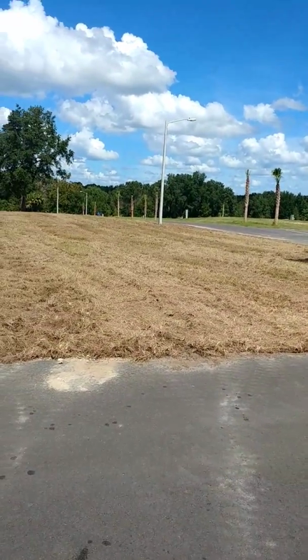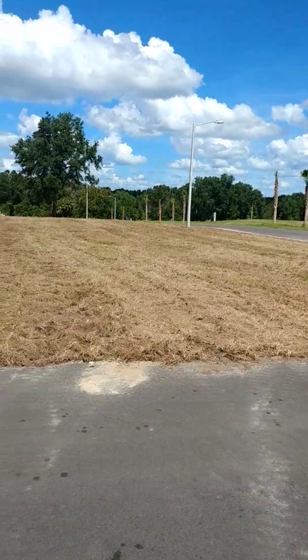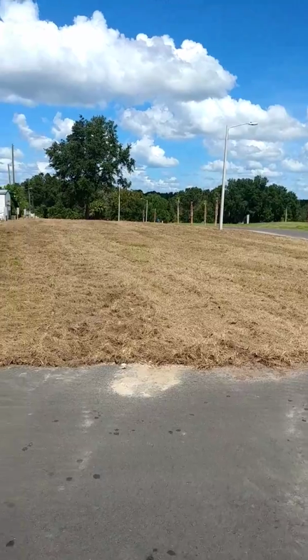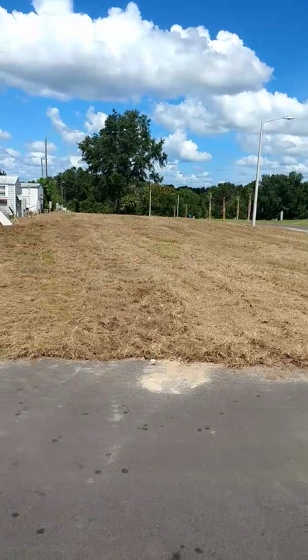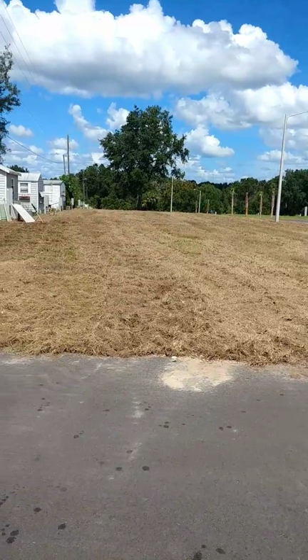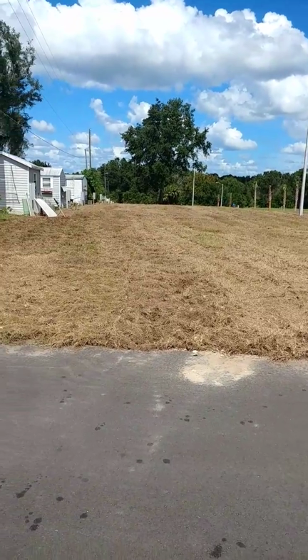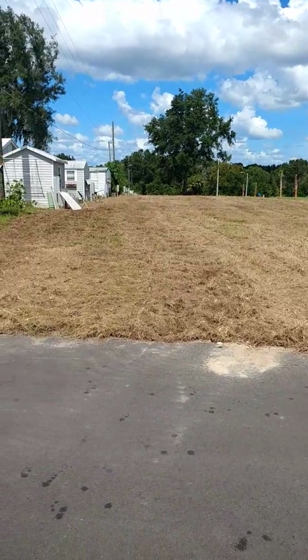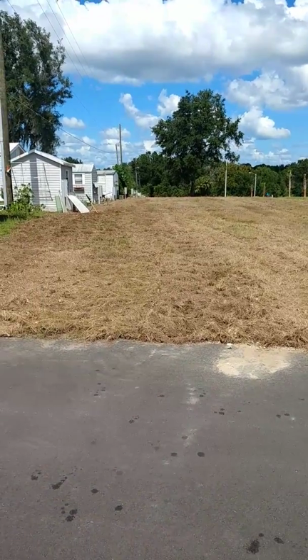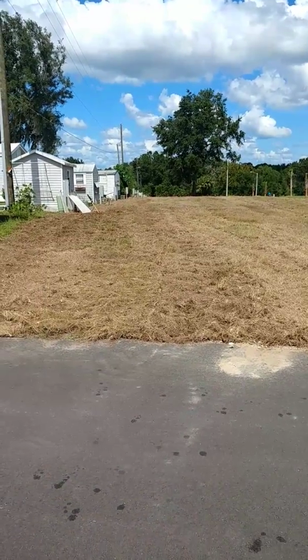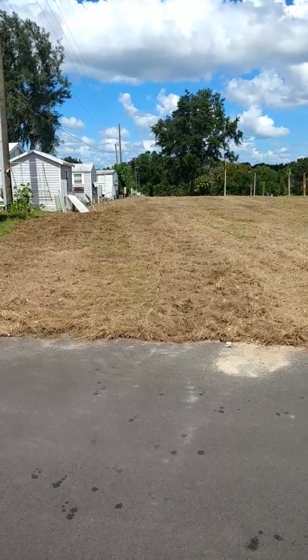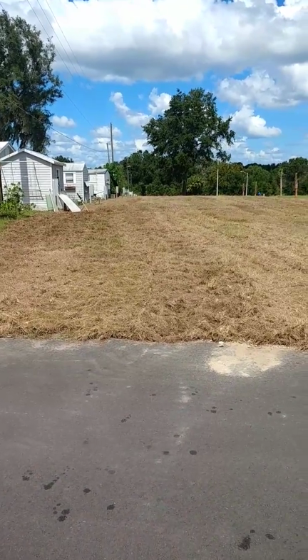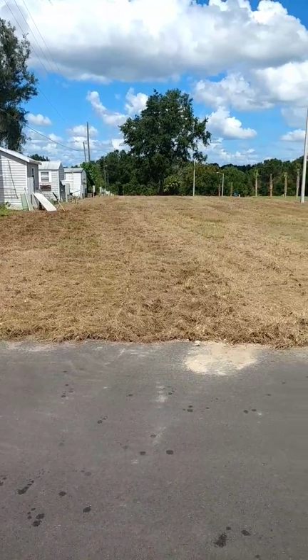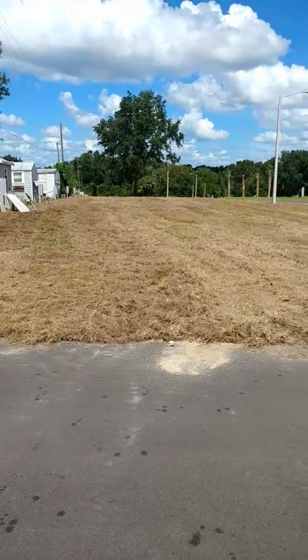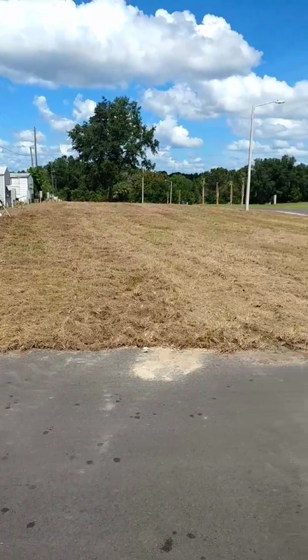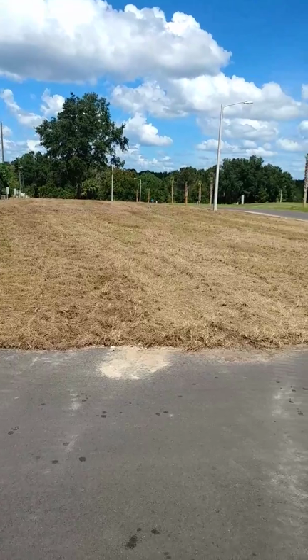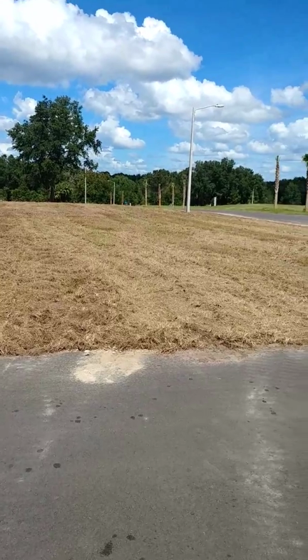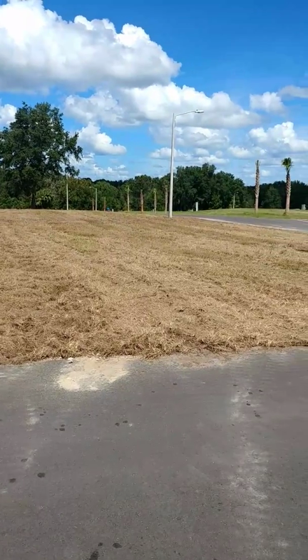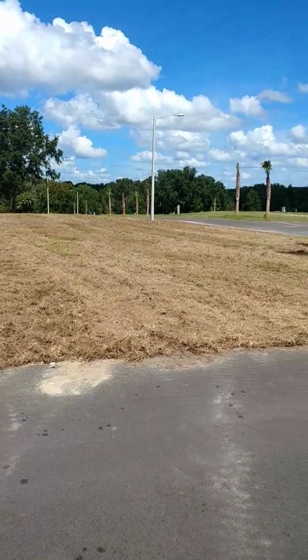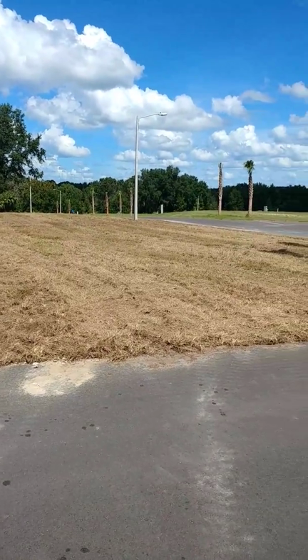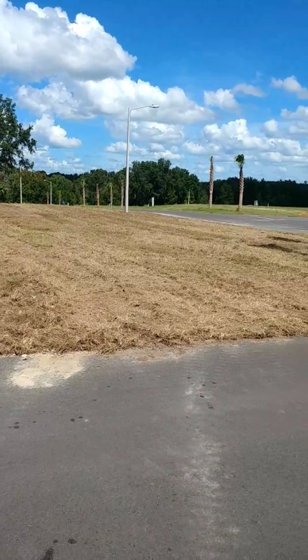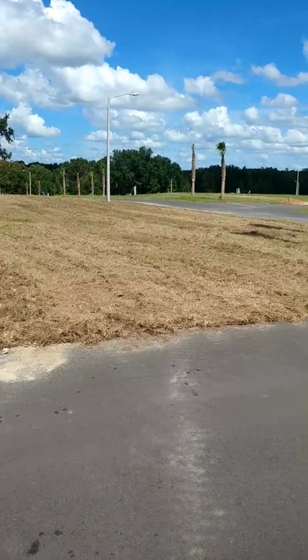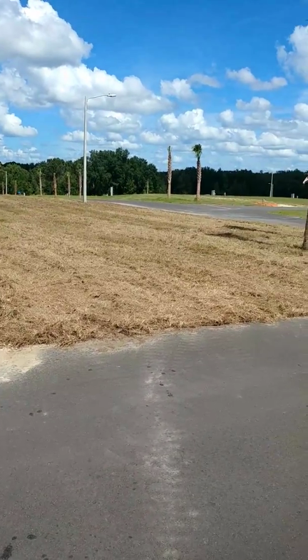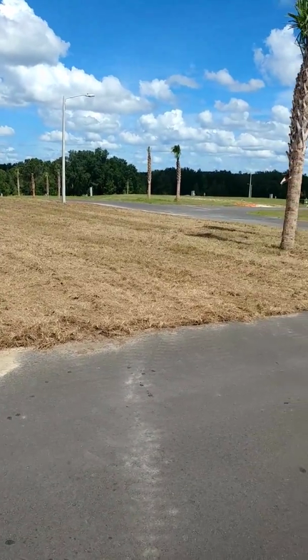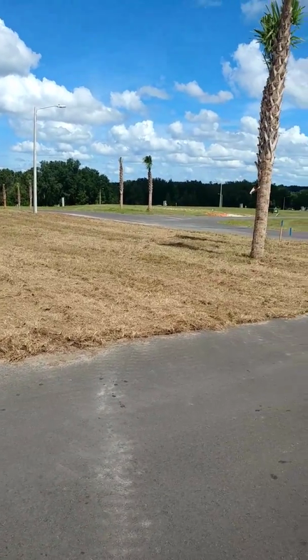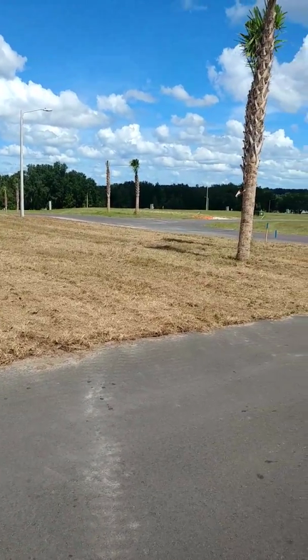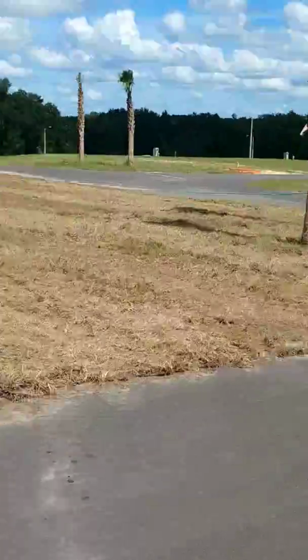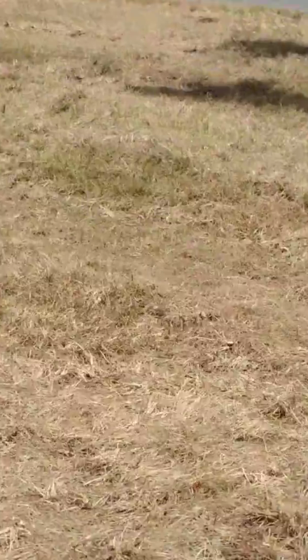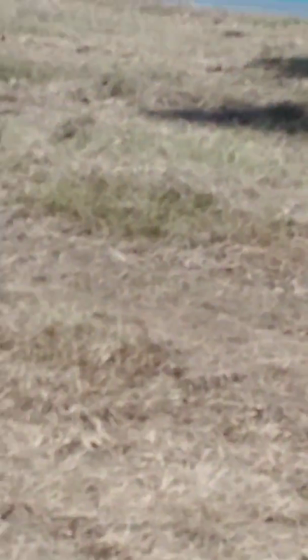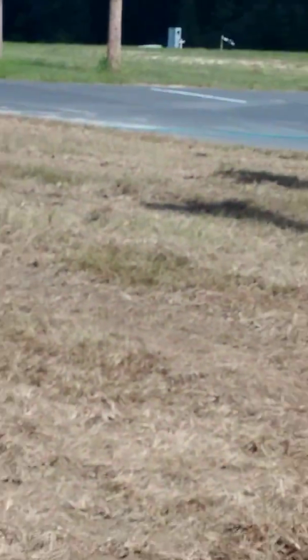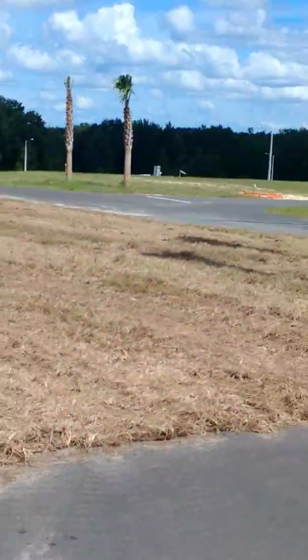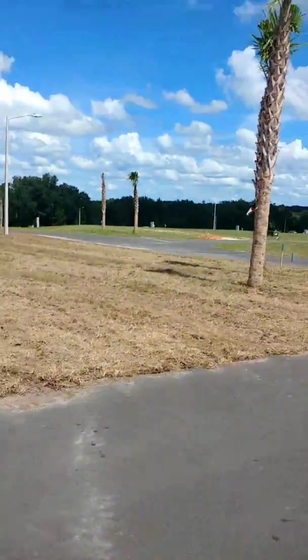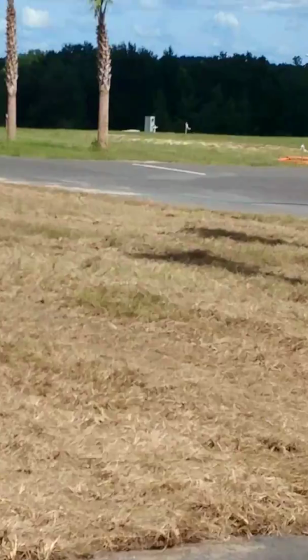The grass is all brown. They said it will do that, and then it will turn green. They are watering 24 hours a day. You can see how that's green over there.